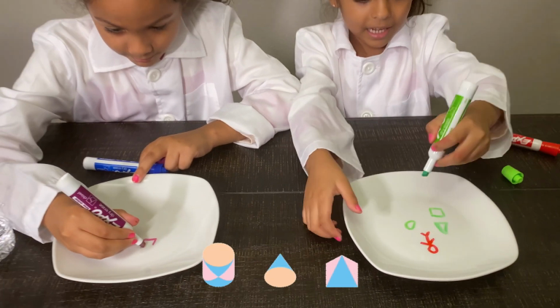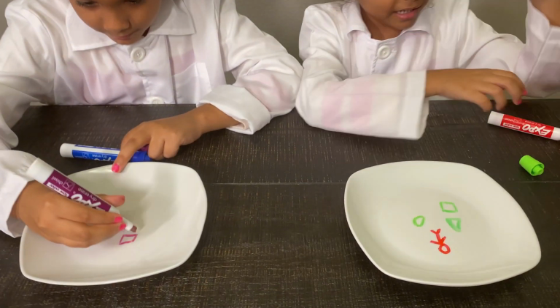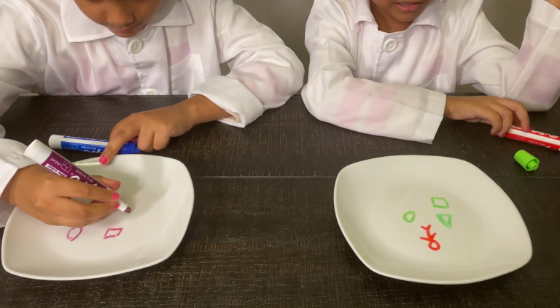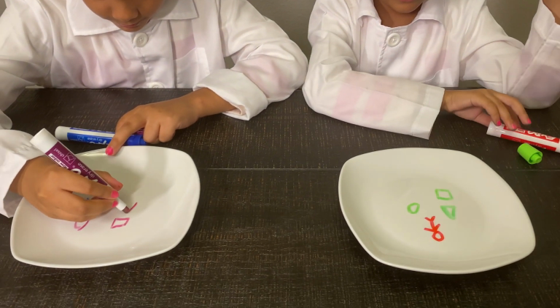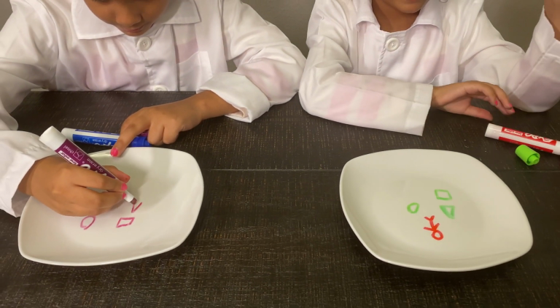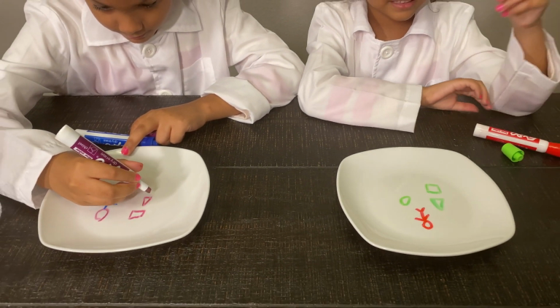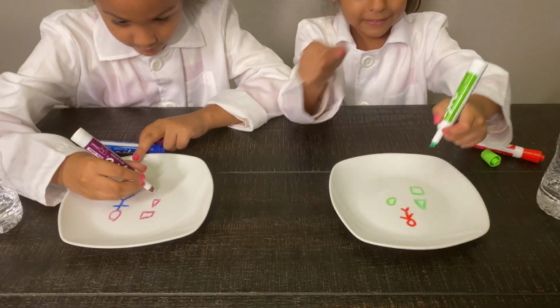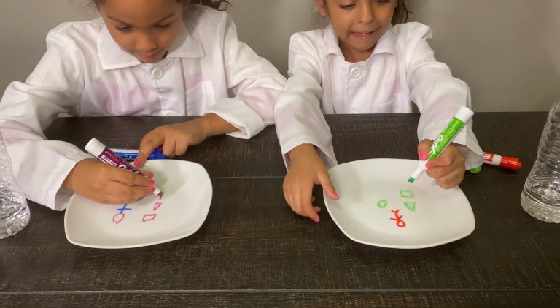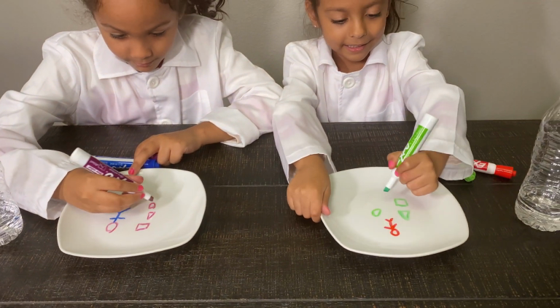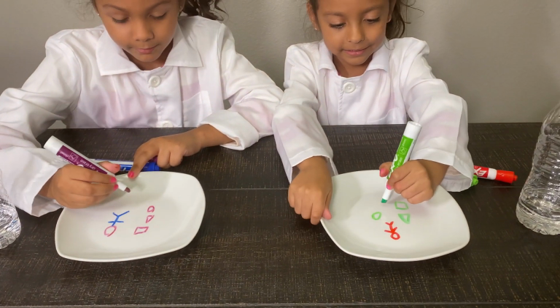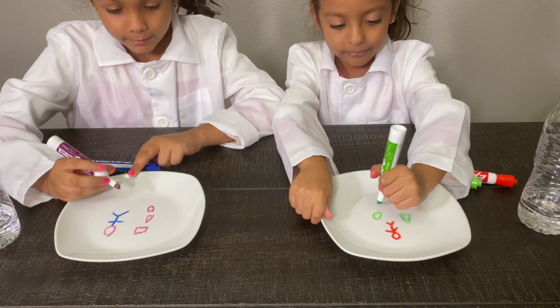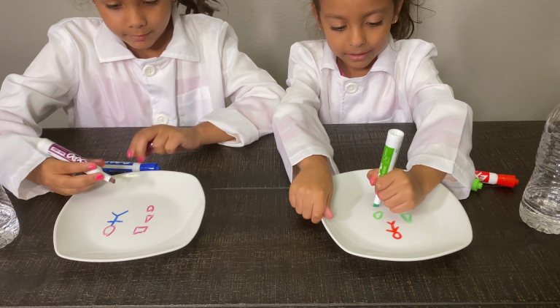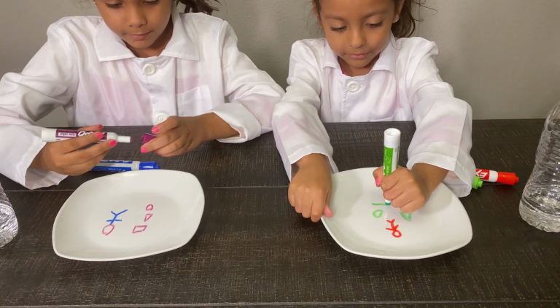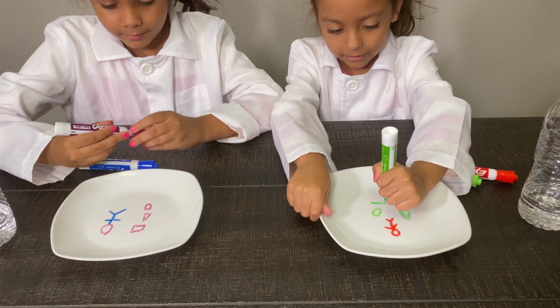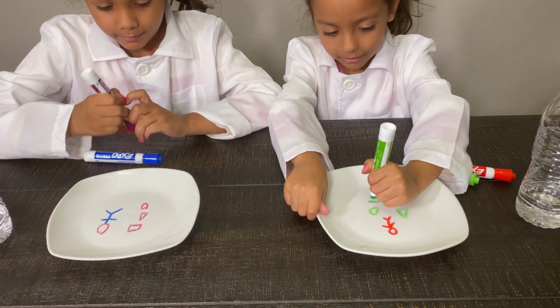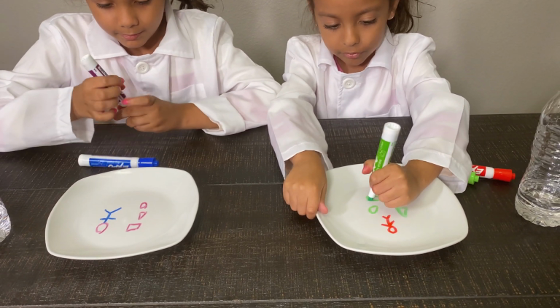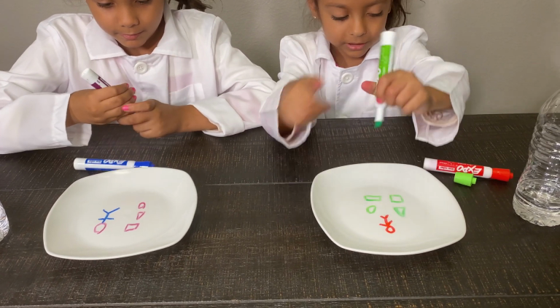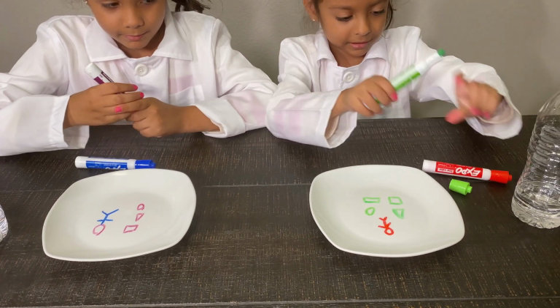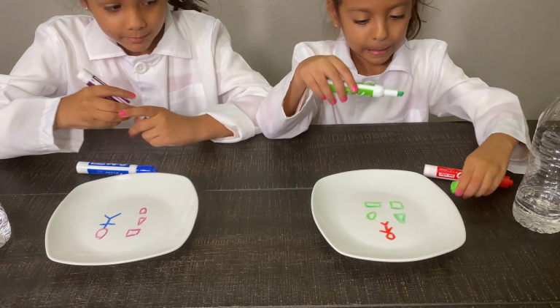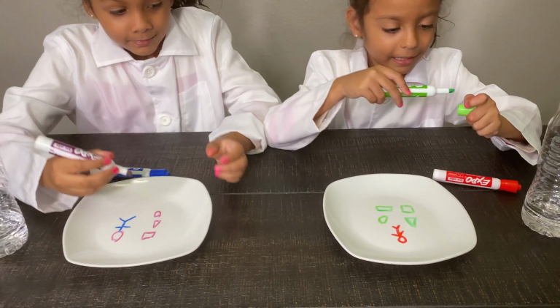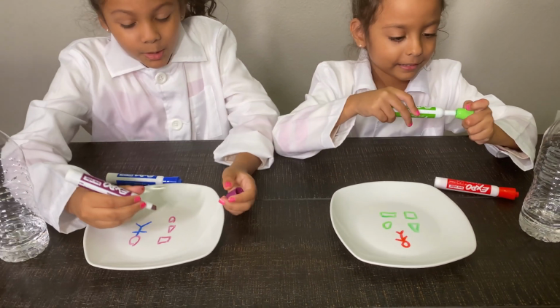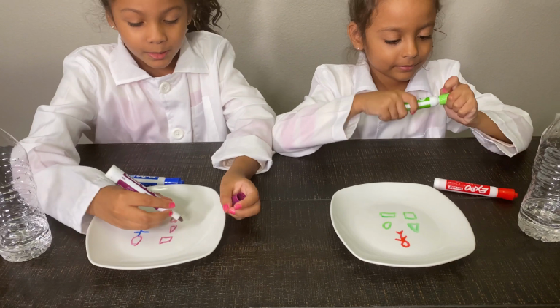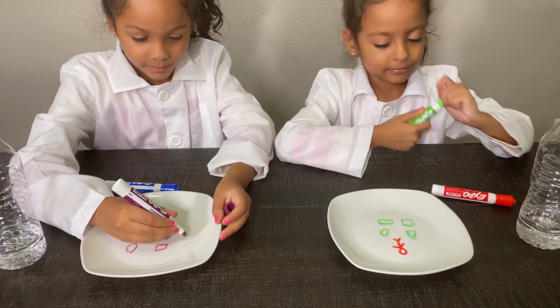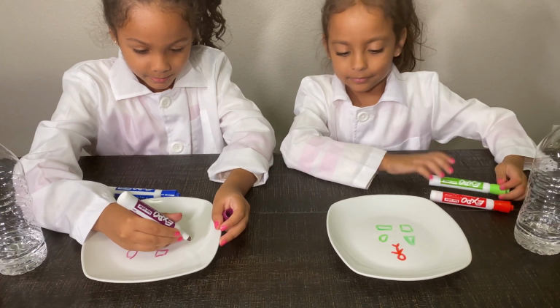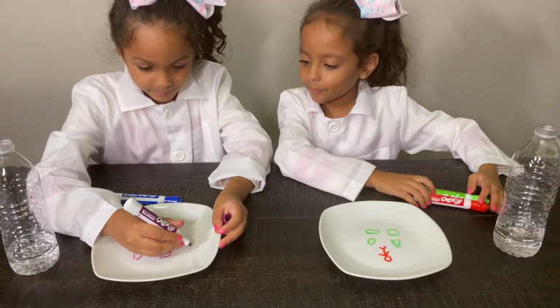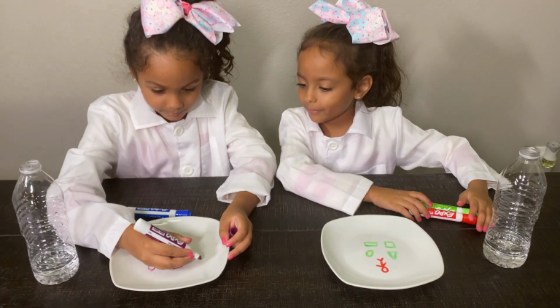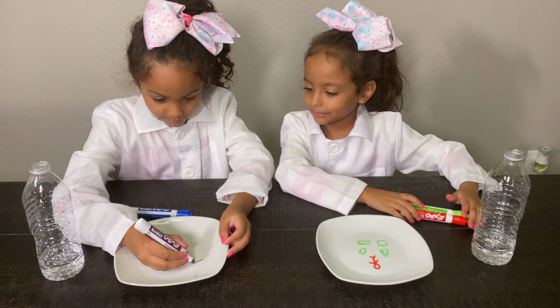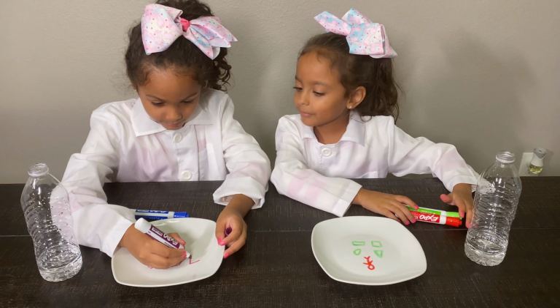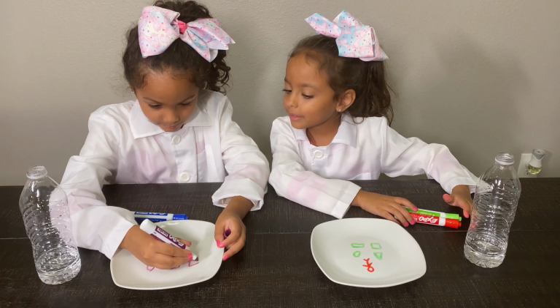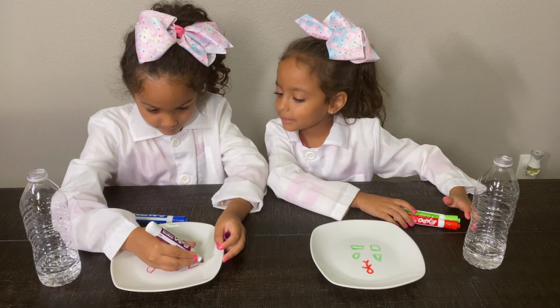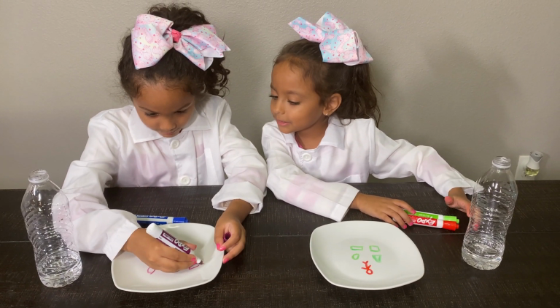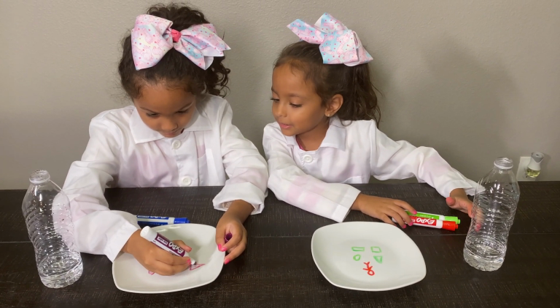And this kind of one. I think so, that's okay.